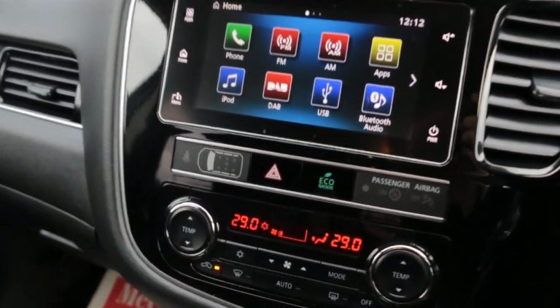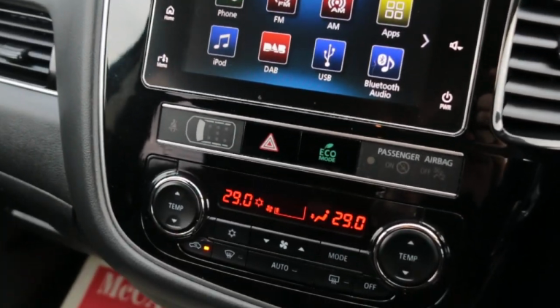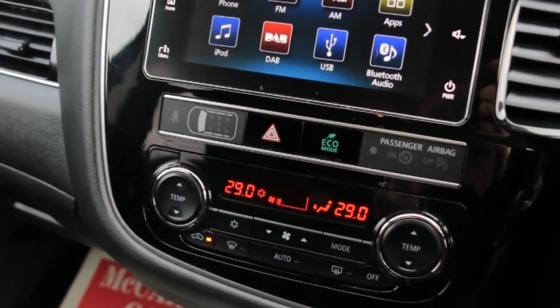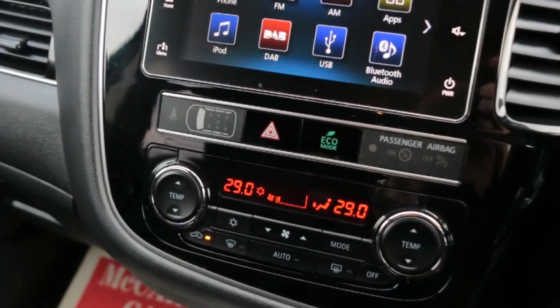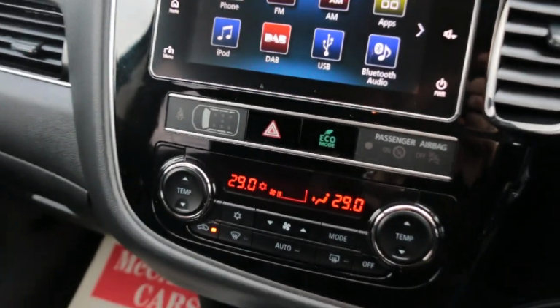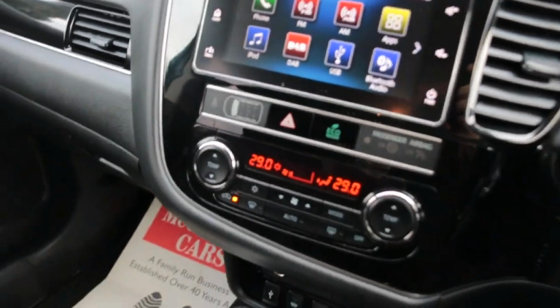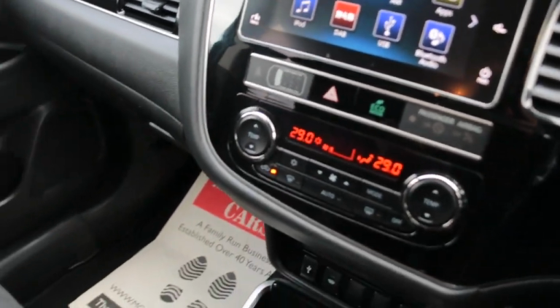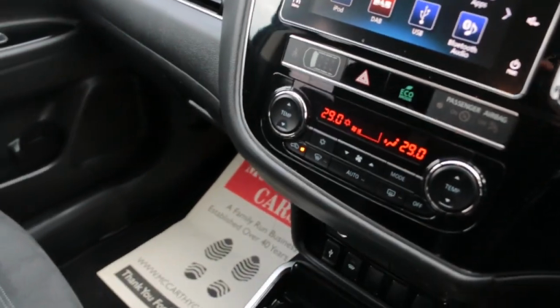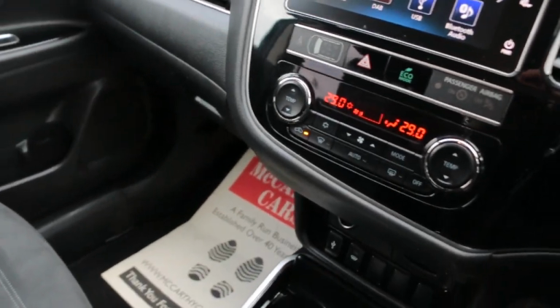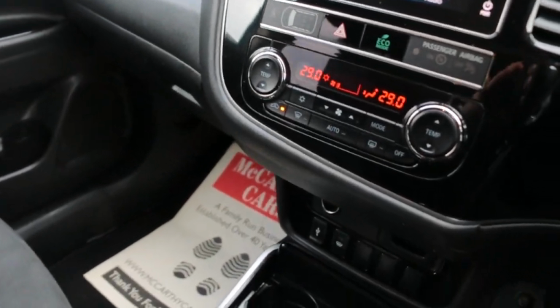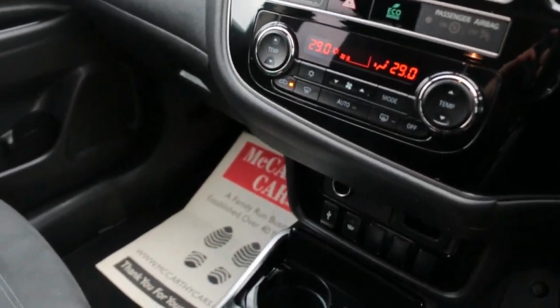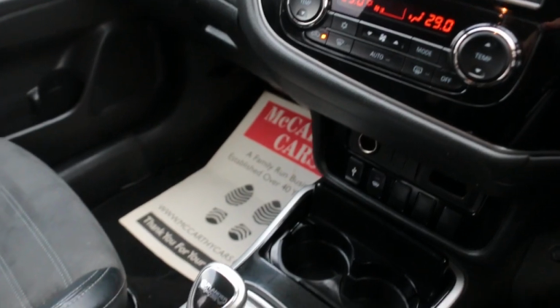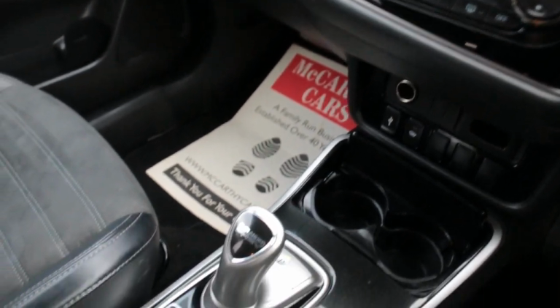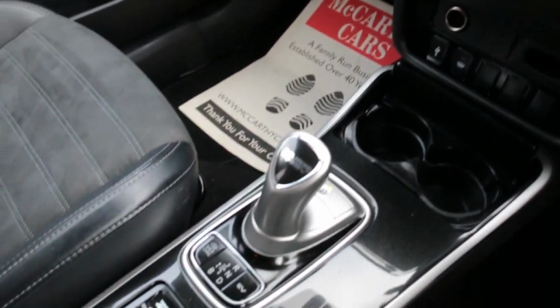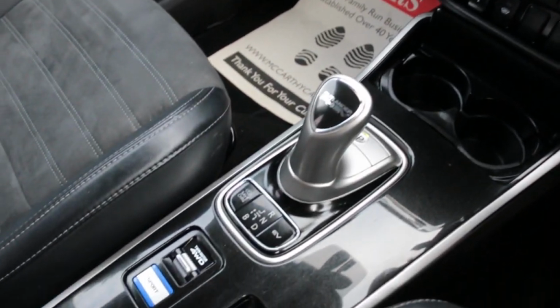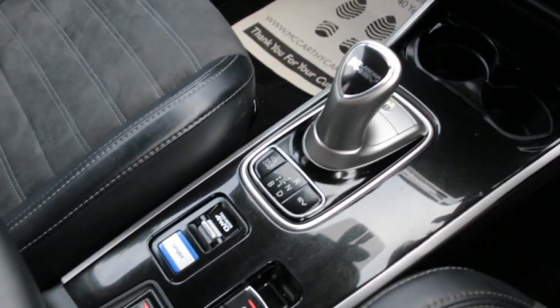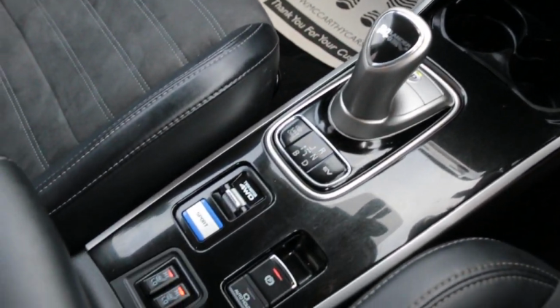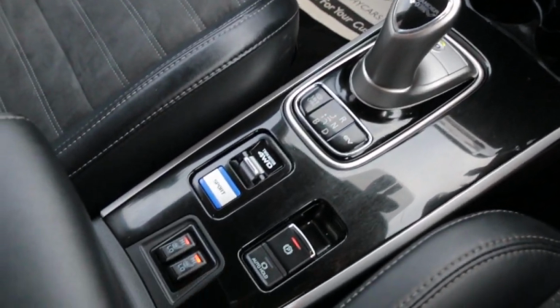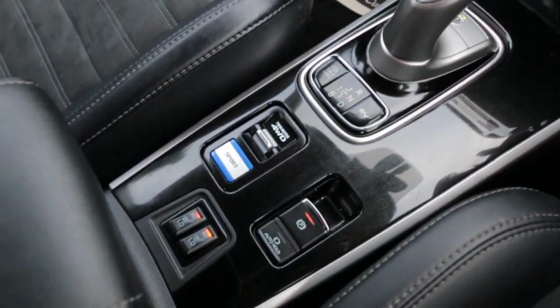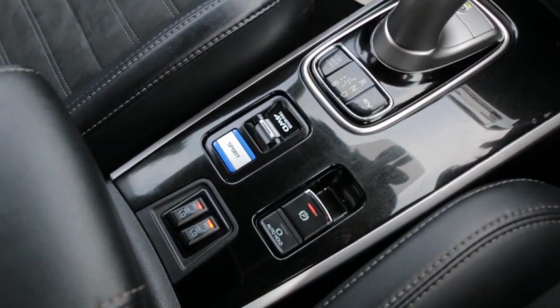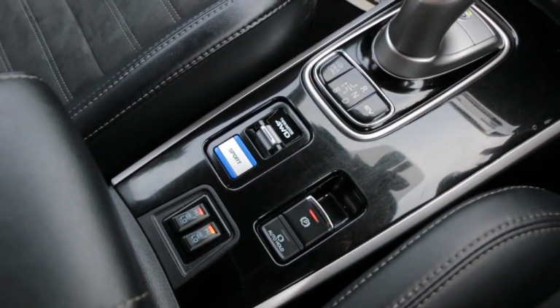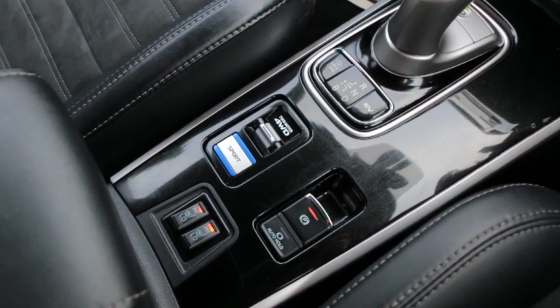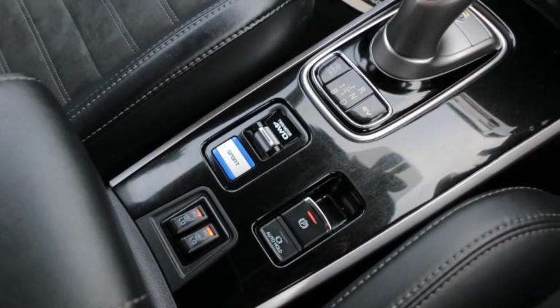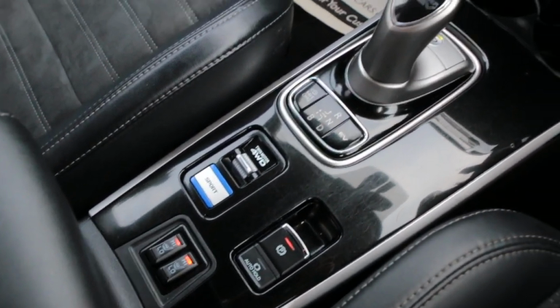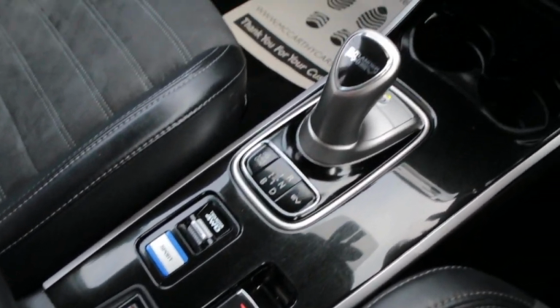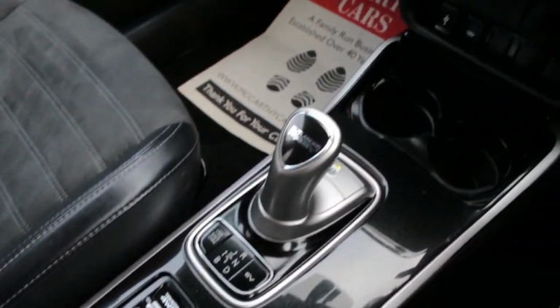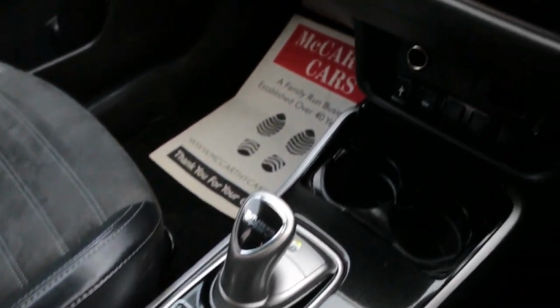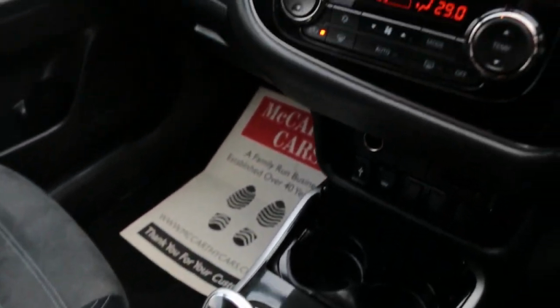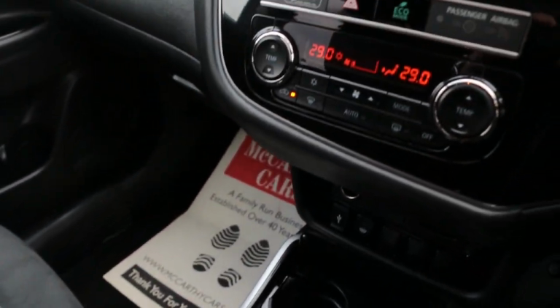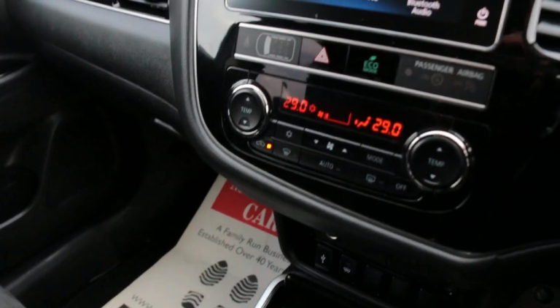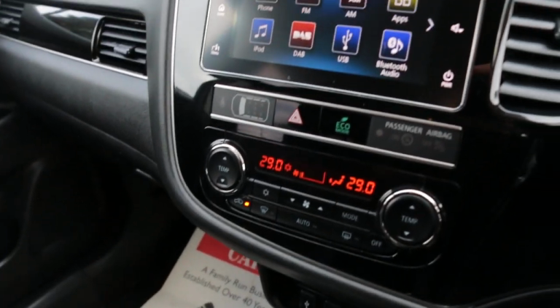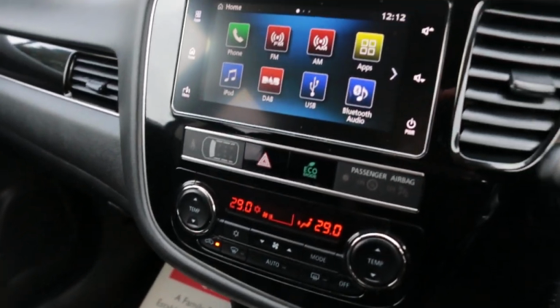Two-zone climate control aircon, automatic transmission, and heated seats. Thank you for watching.